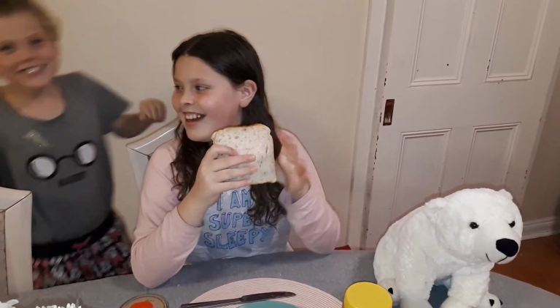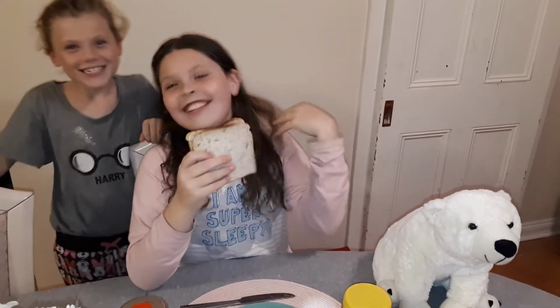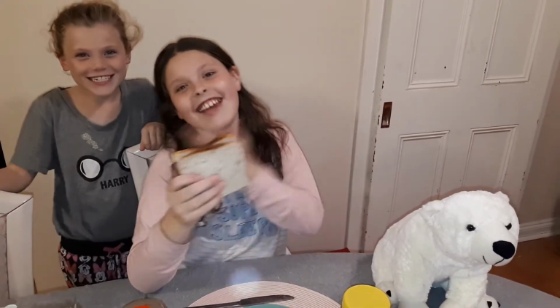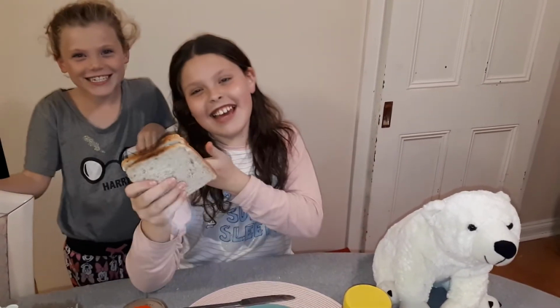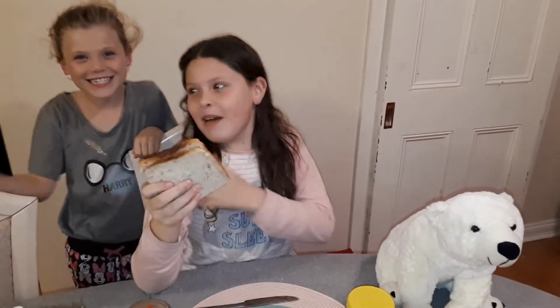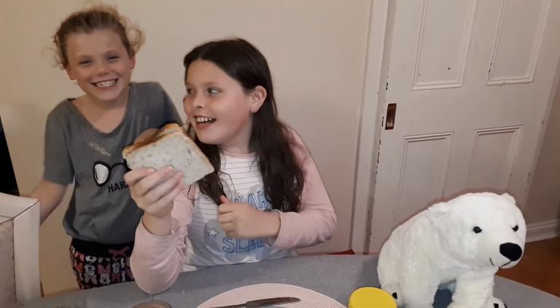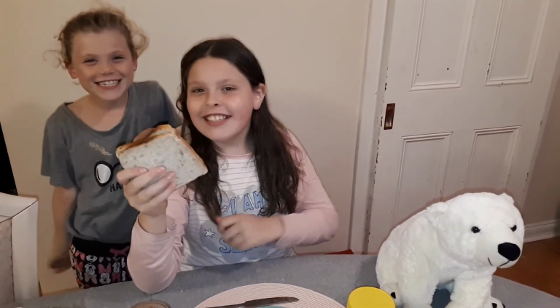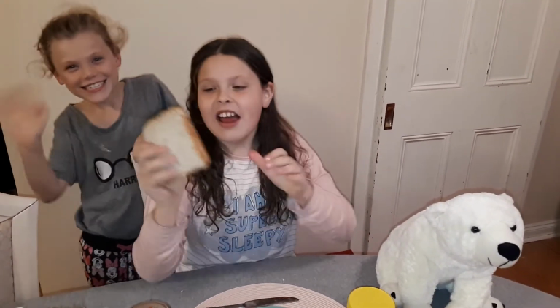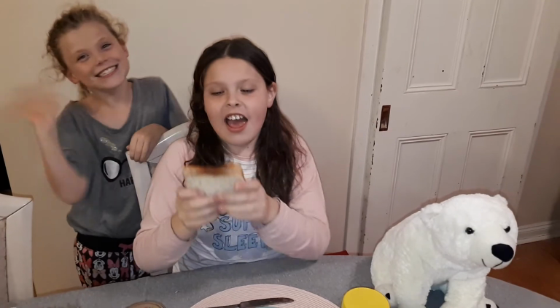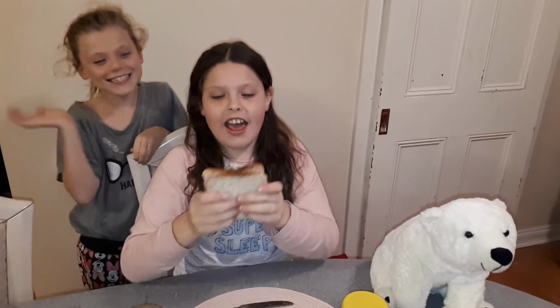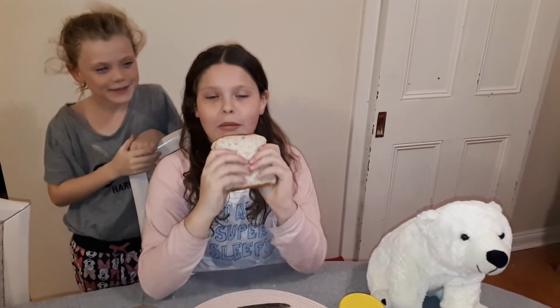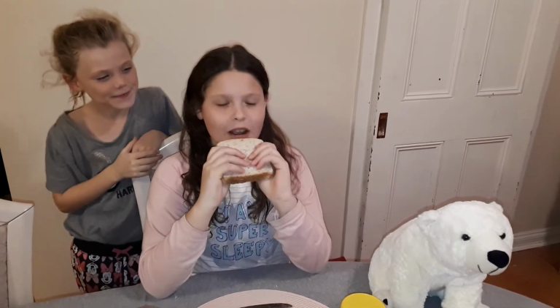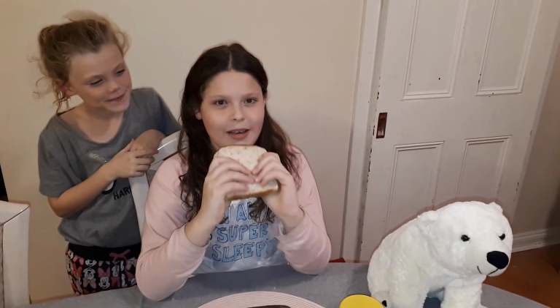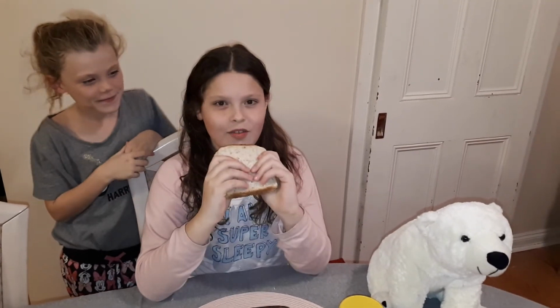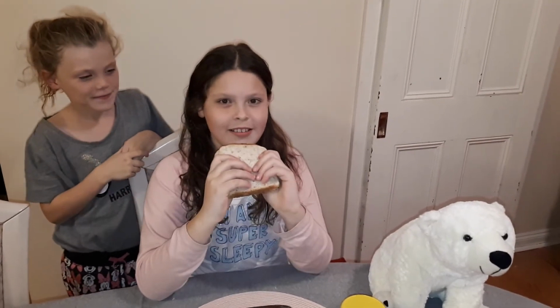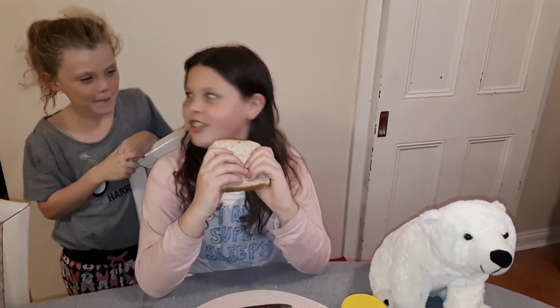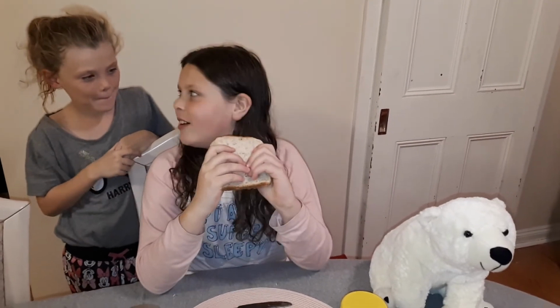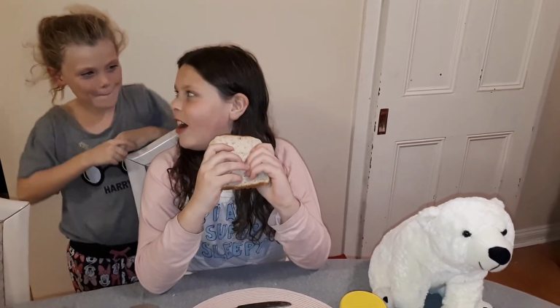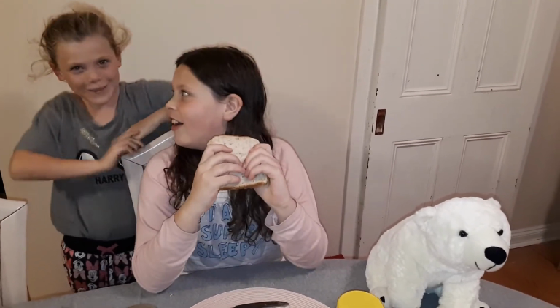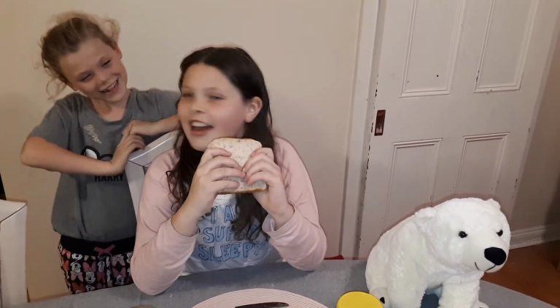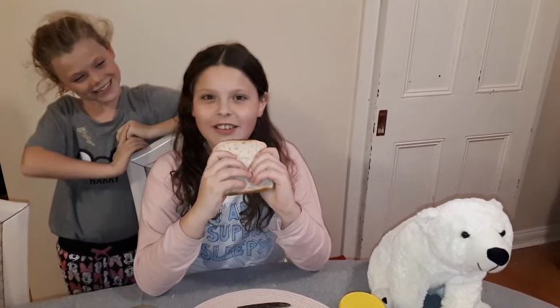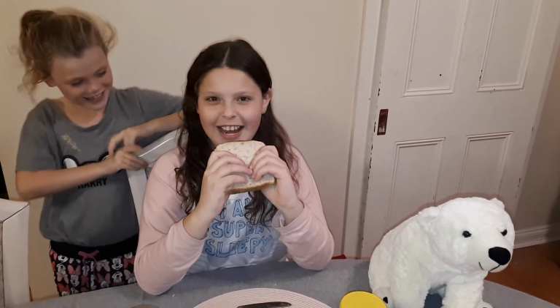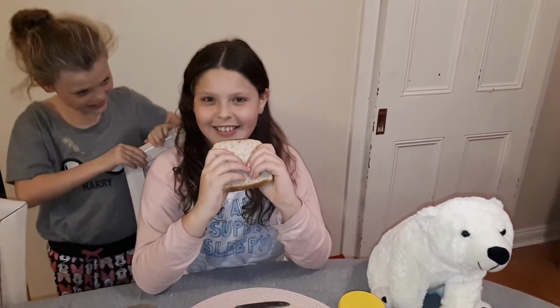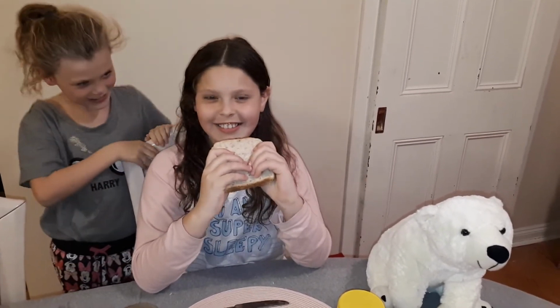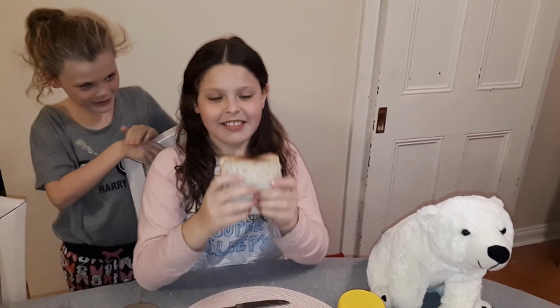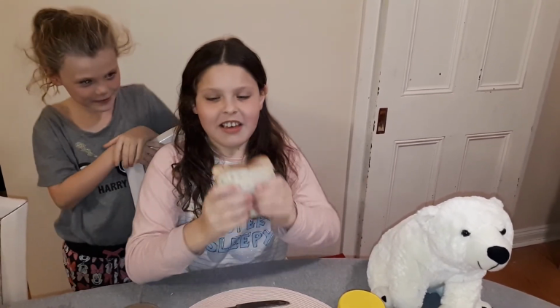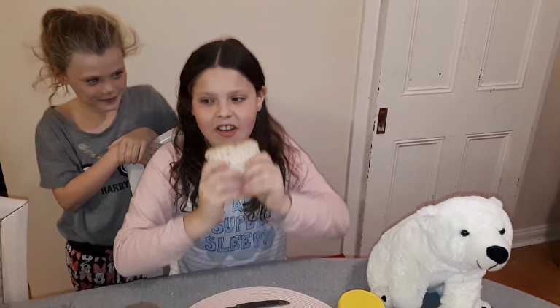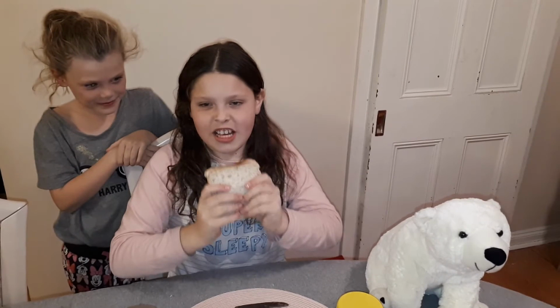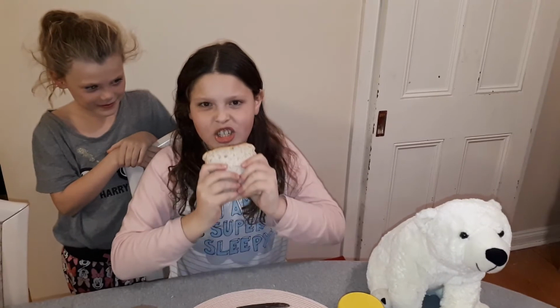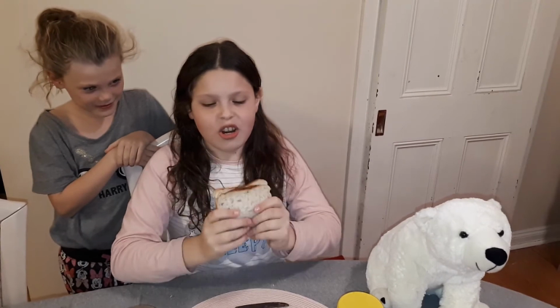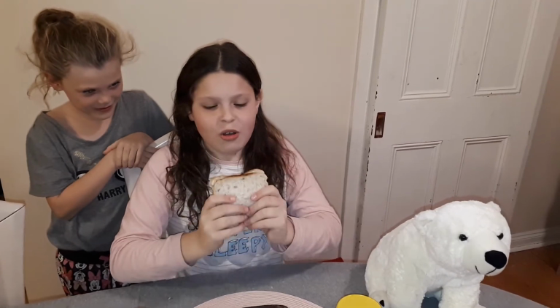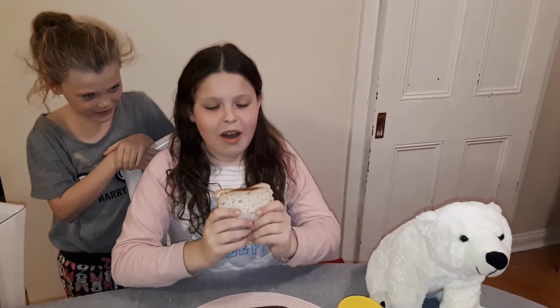It's Lizzie, my cousin! I'm gonna try my sandwich first and then she's gonna try it. Okay, you ready? Three, two, one!